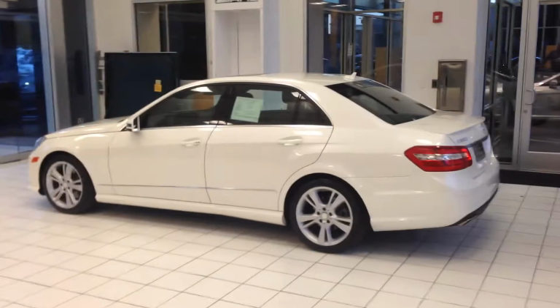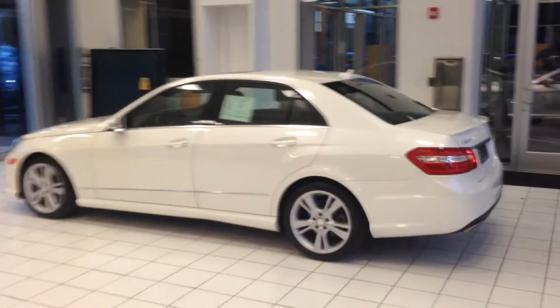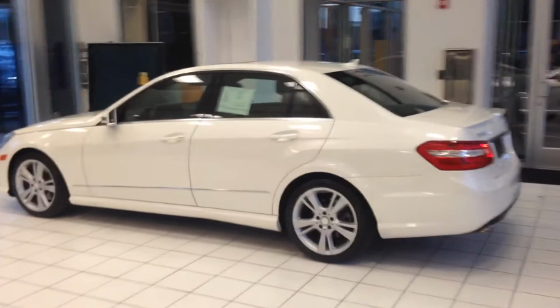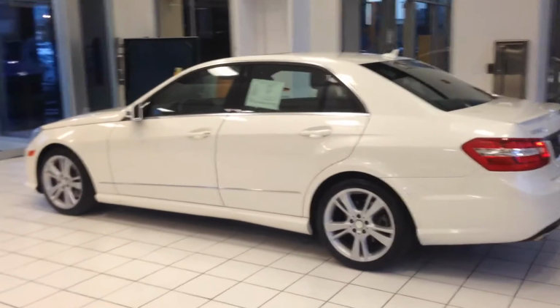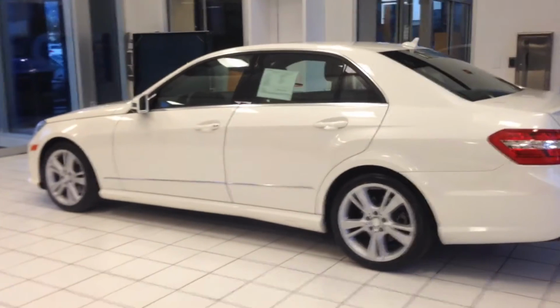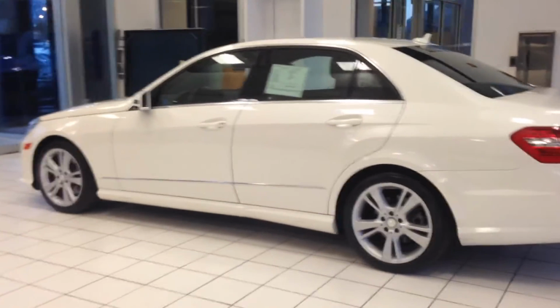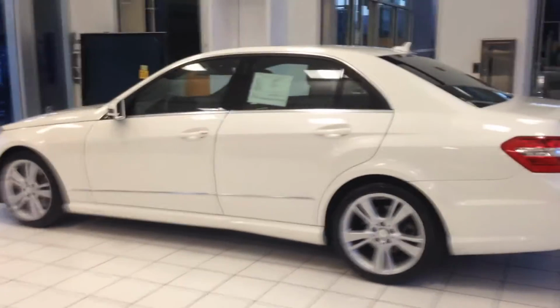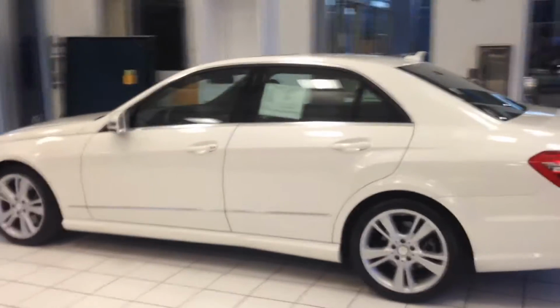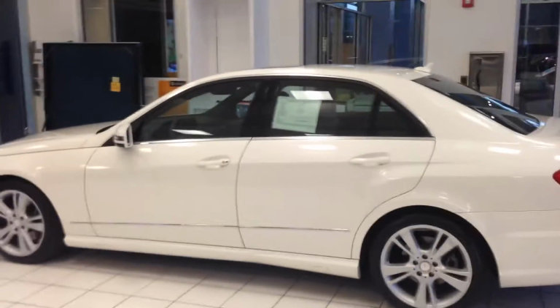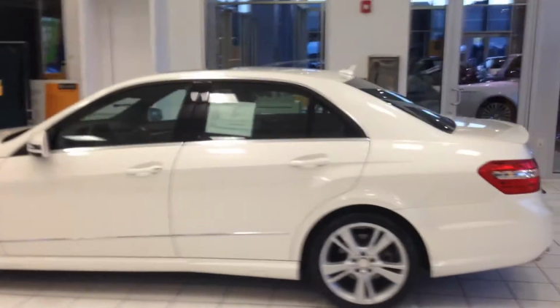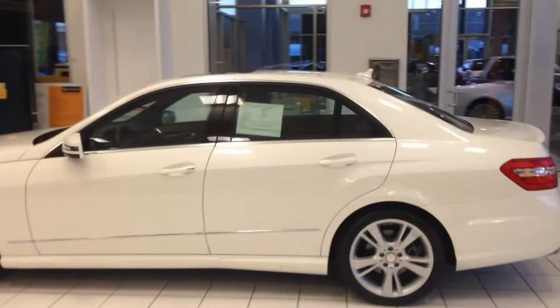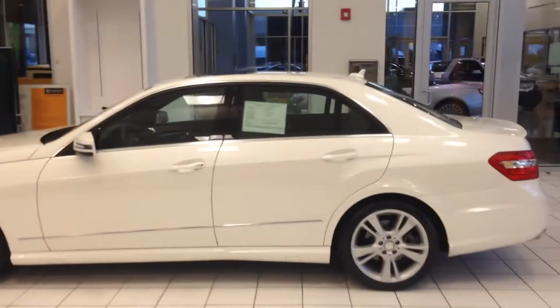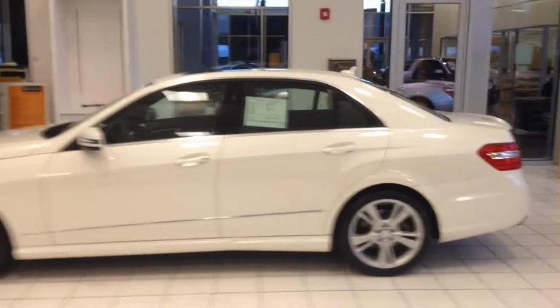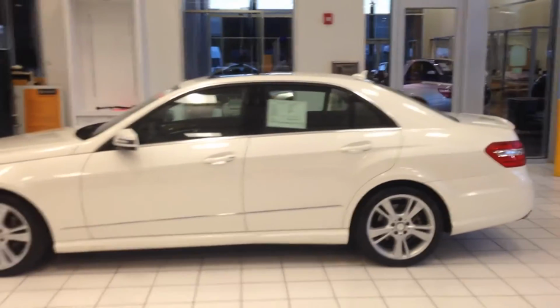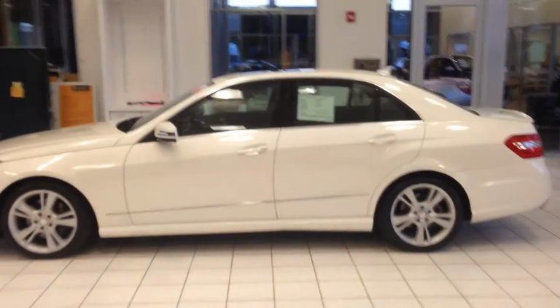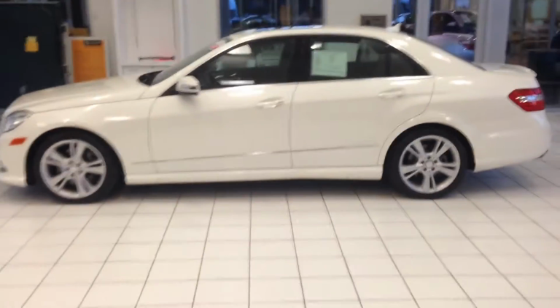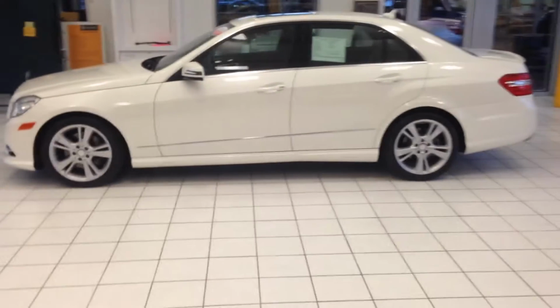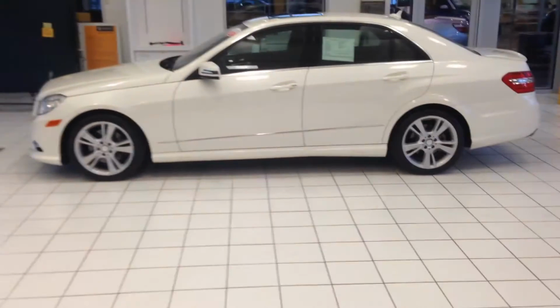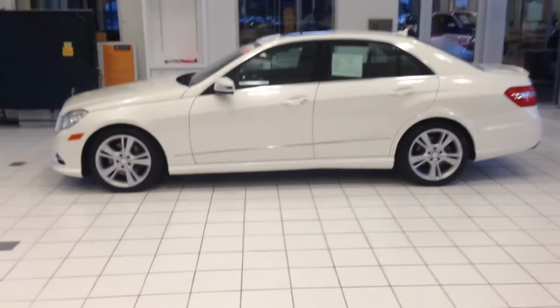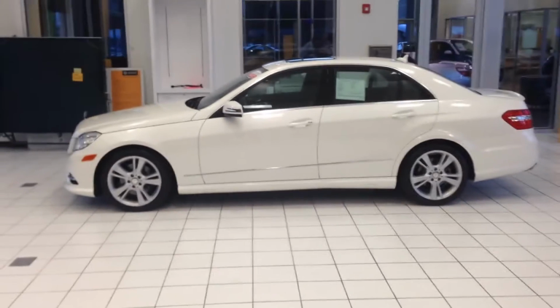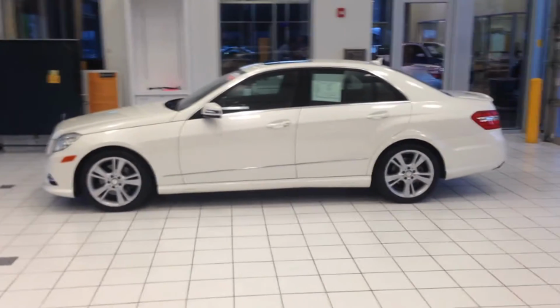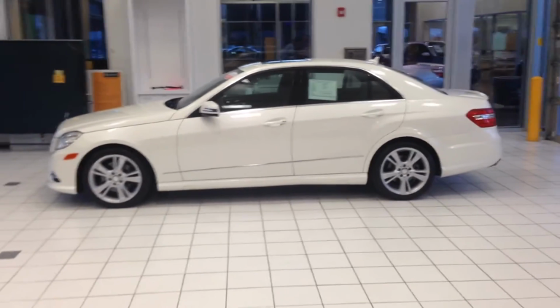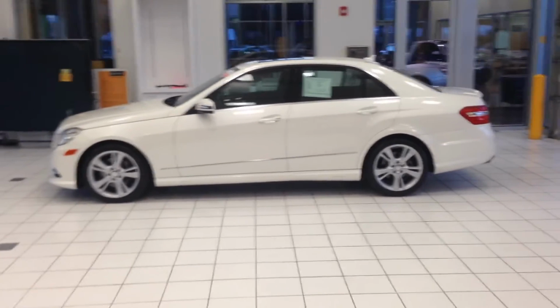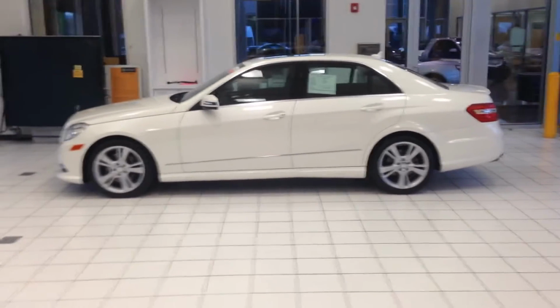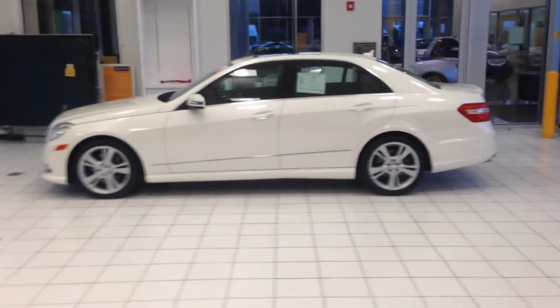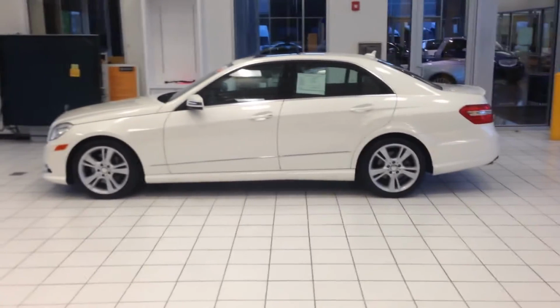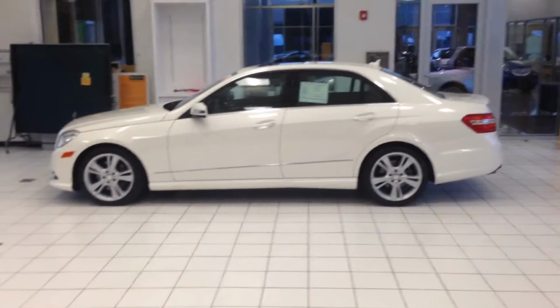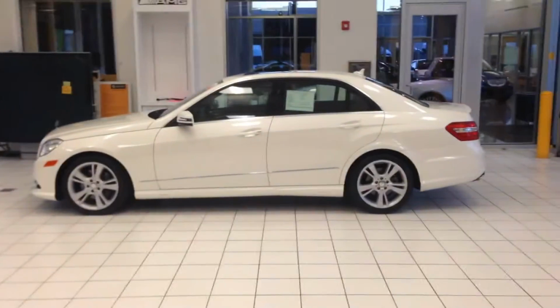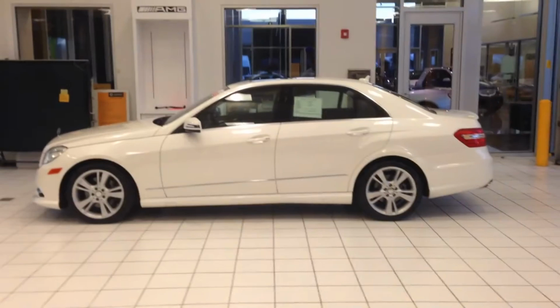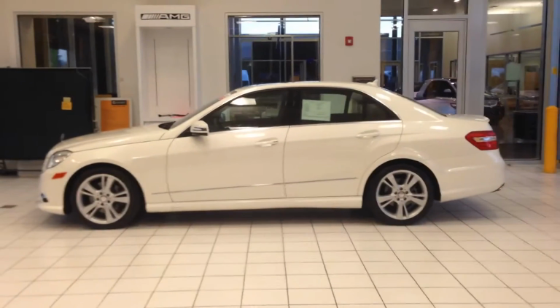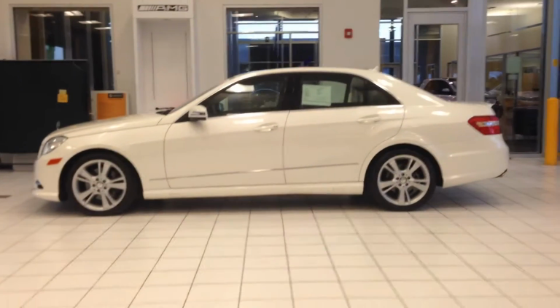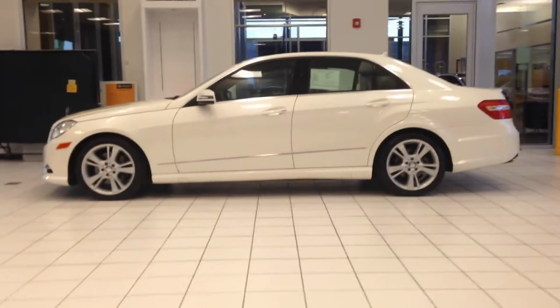Hi, Steve Ward here with Mercedes-Benz of Linden. I want to show off another fantastic trade-in here at the dealership: a 2013 Mercedes-Benz E350. This is the V6, 302 horsepower version.